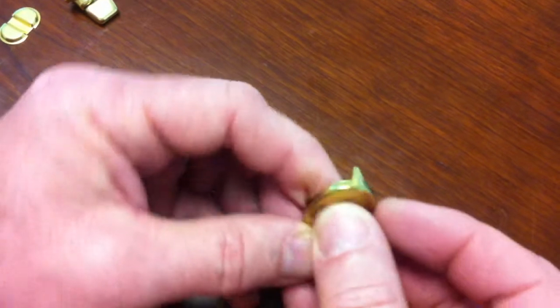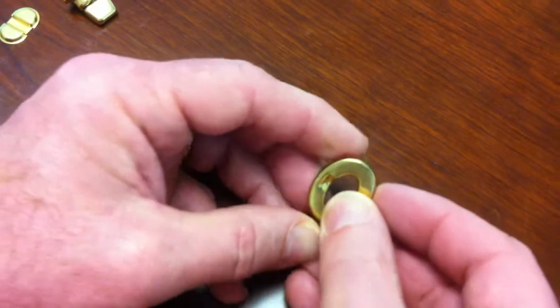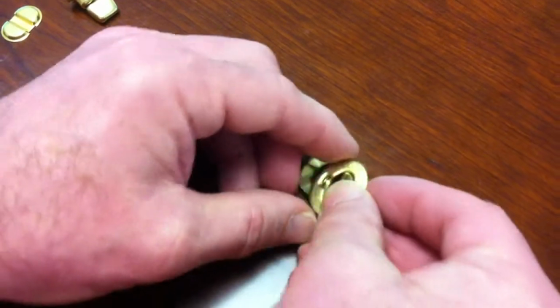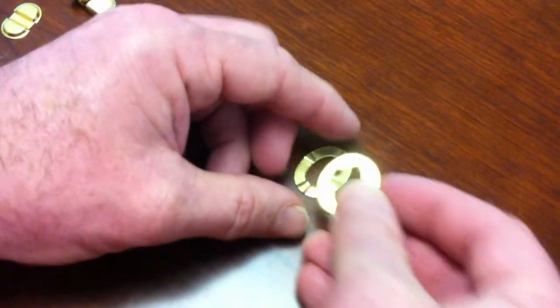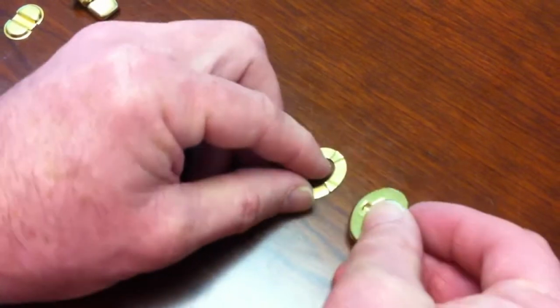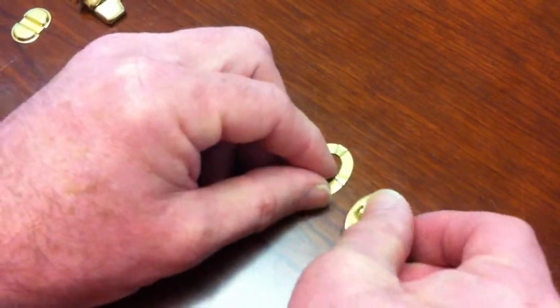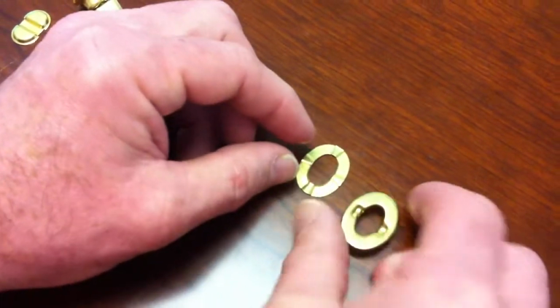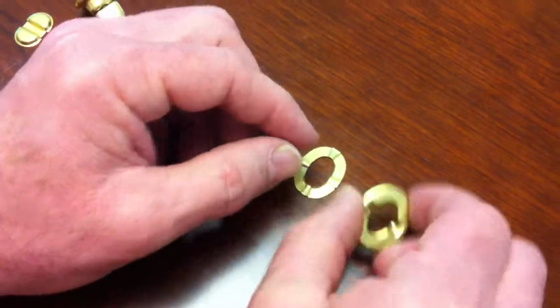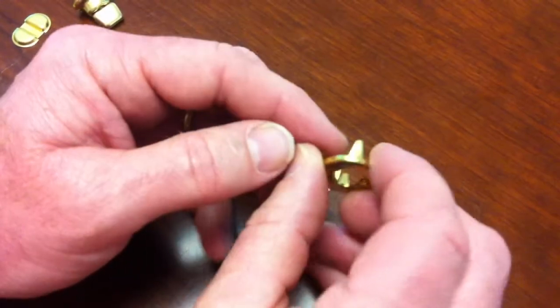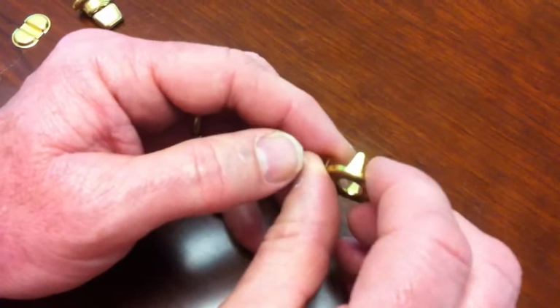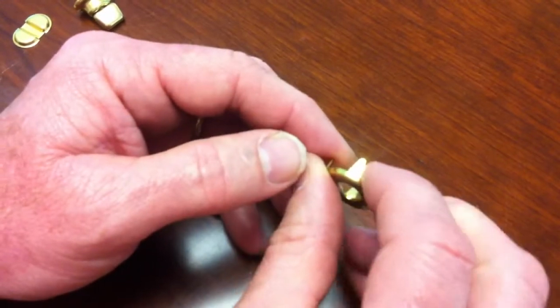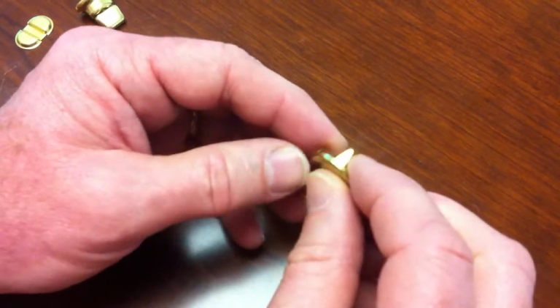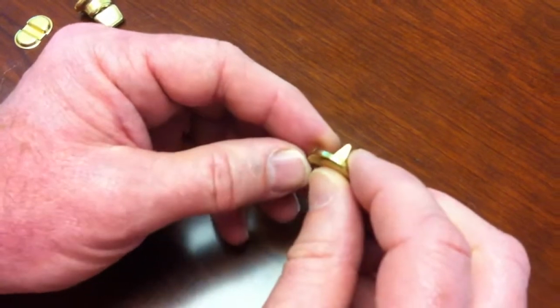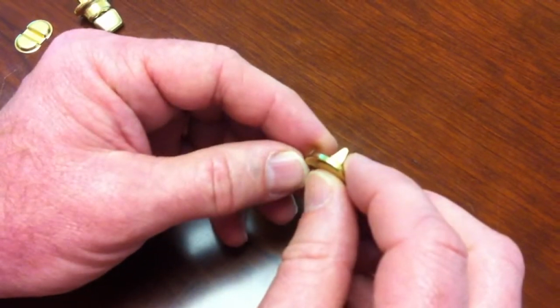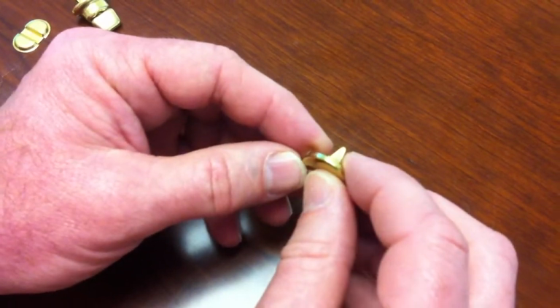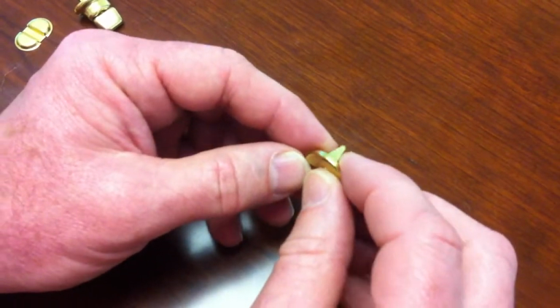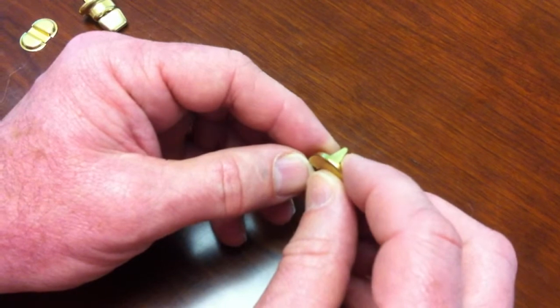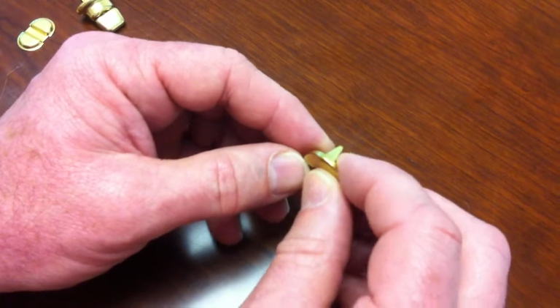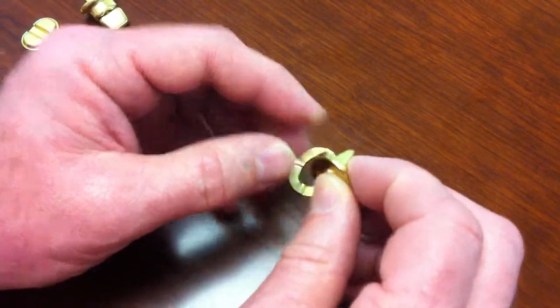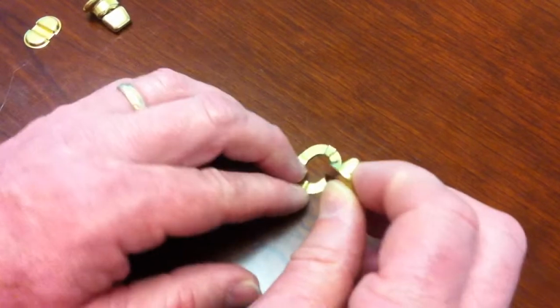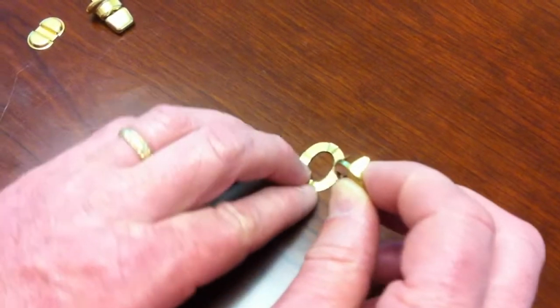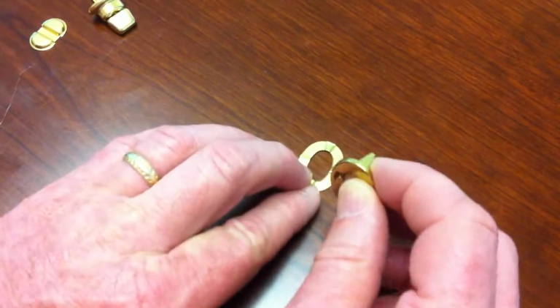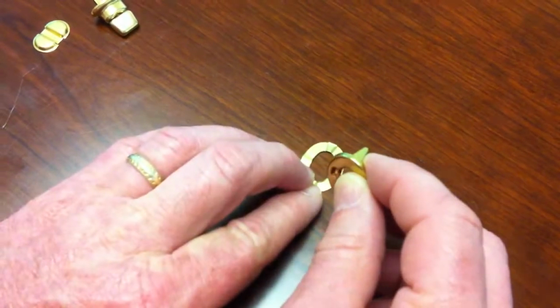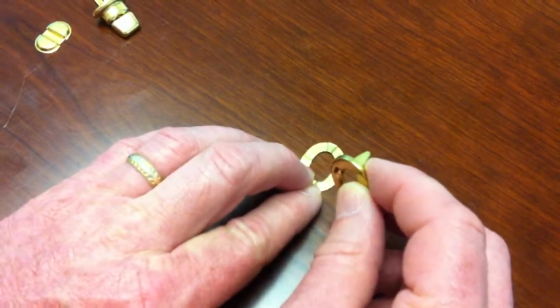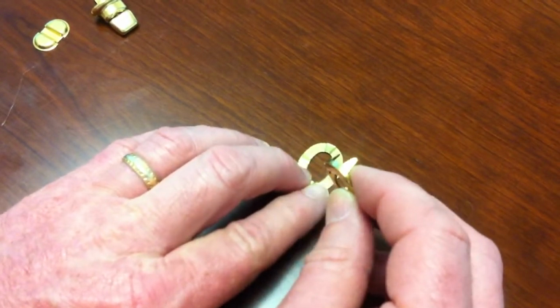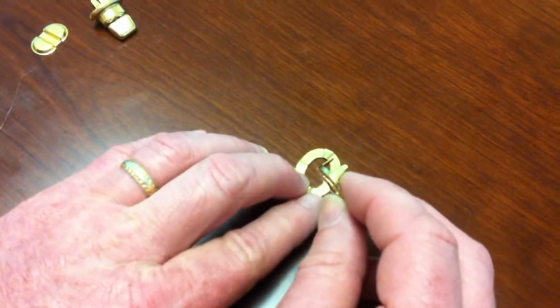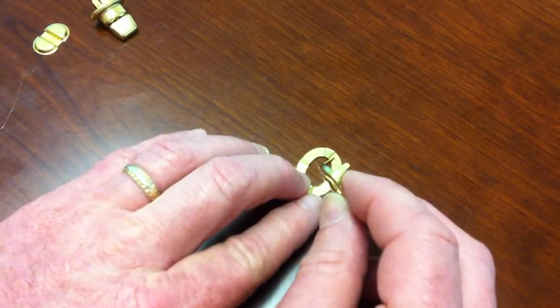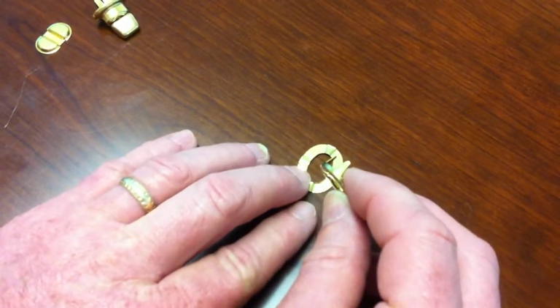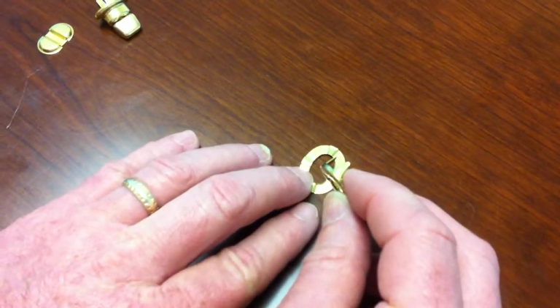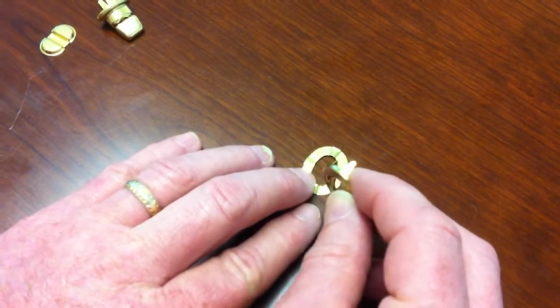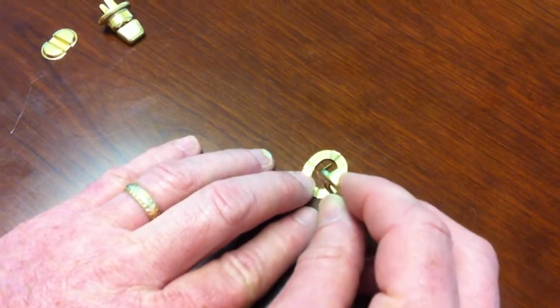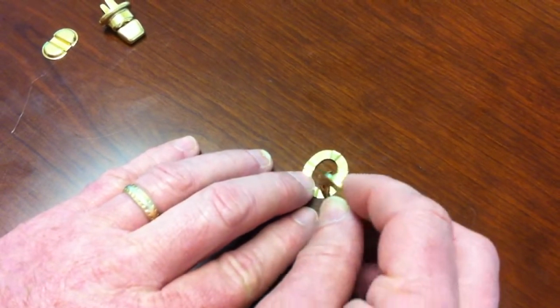That should assemble the front part. If it's fabric, you may be able to just push these straight through the fabric. It all depends on the fabric — you can push it through, or you may need to cut a little slice into the fabric.